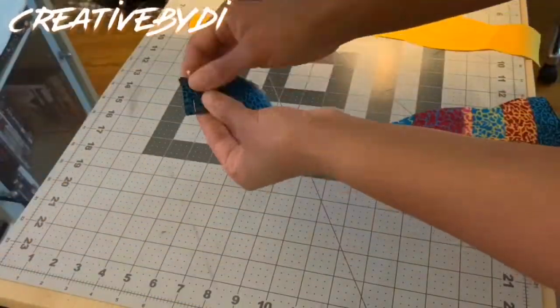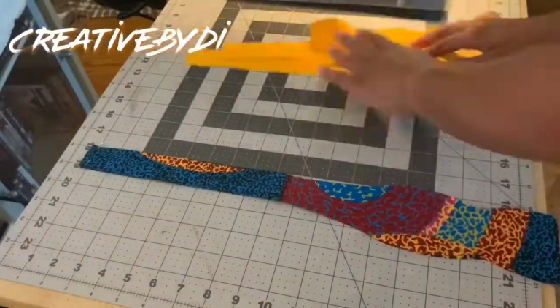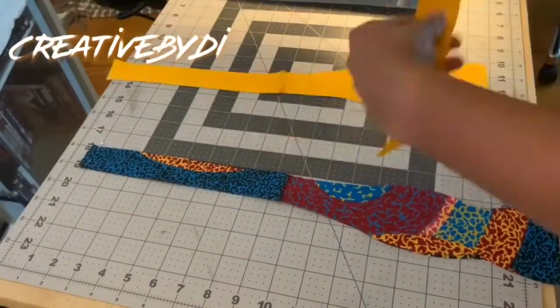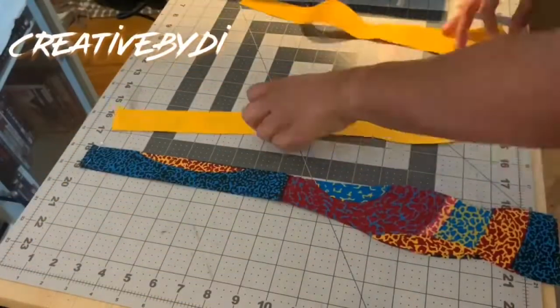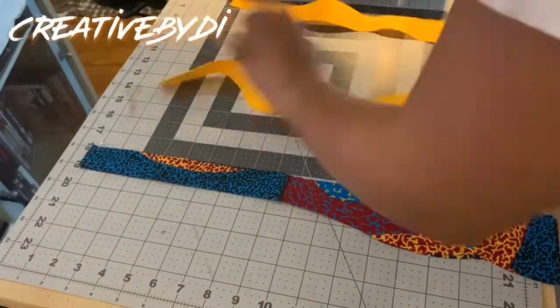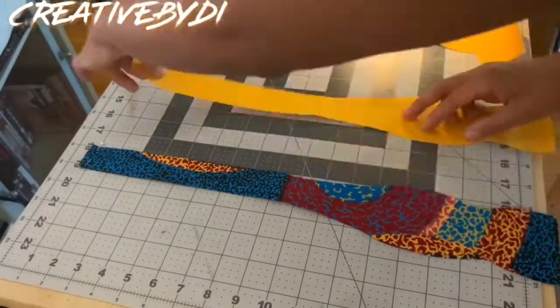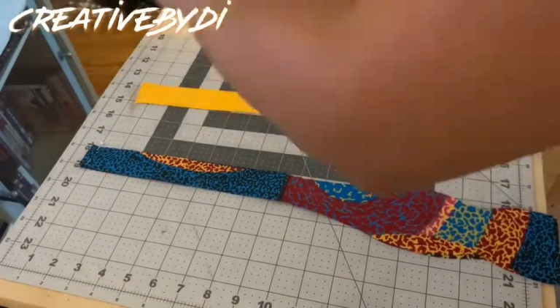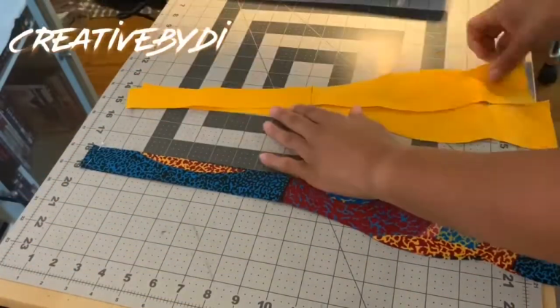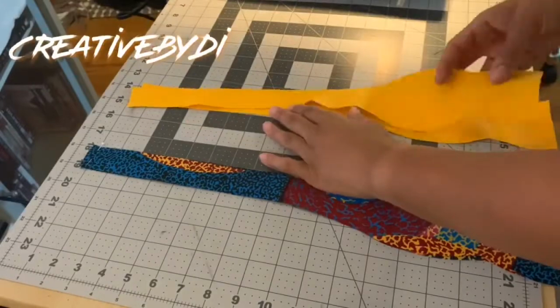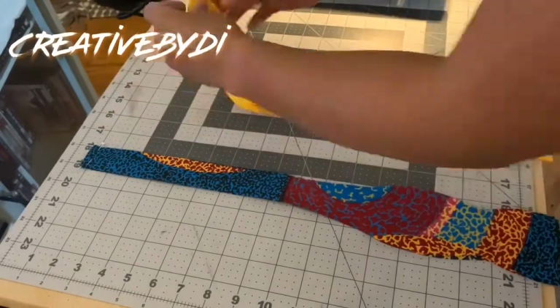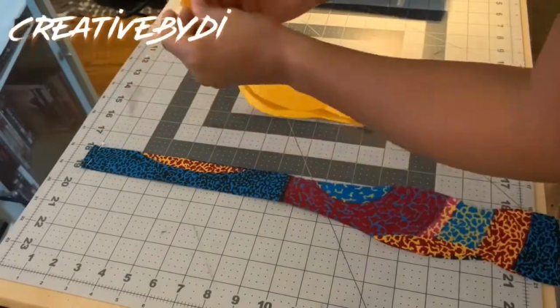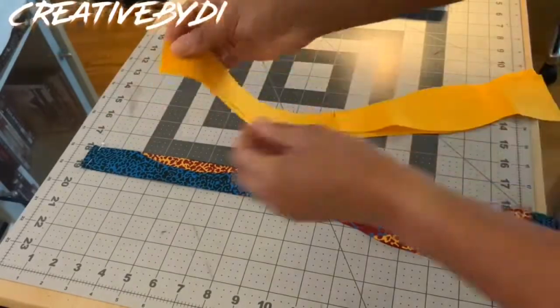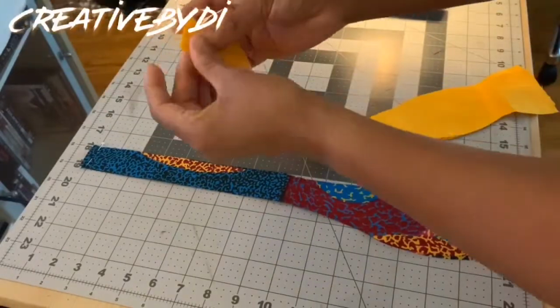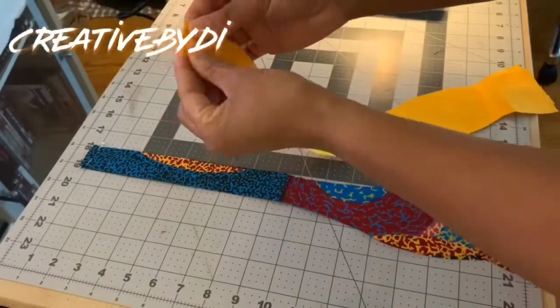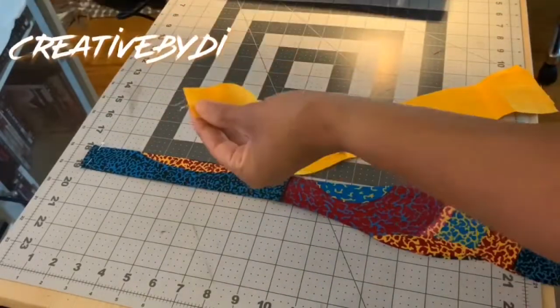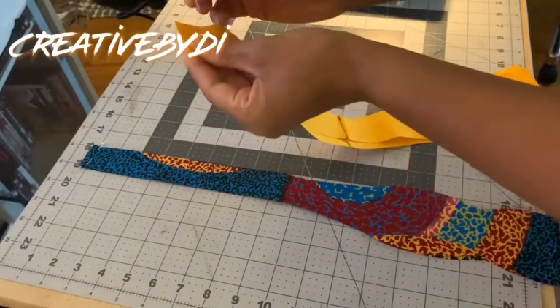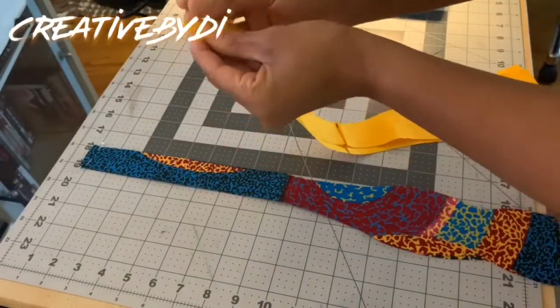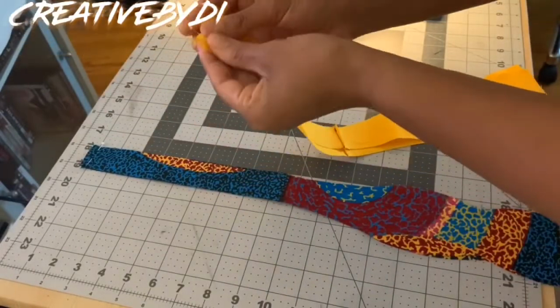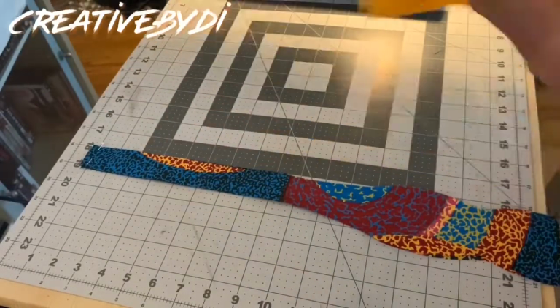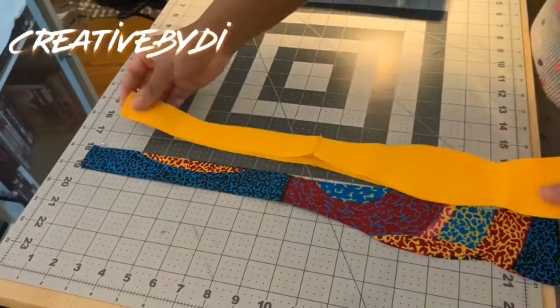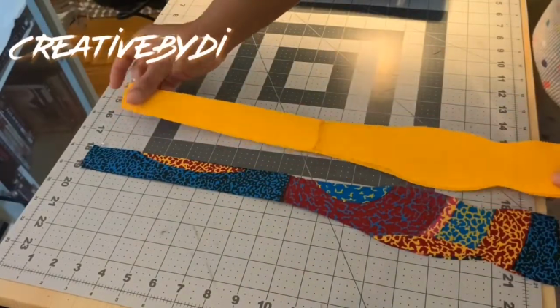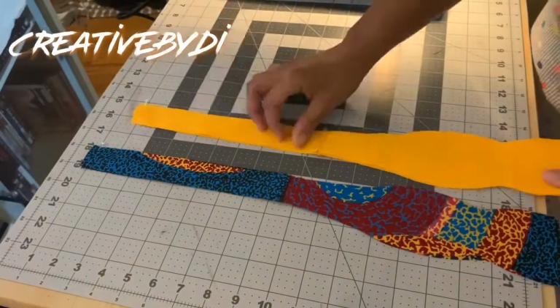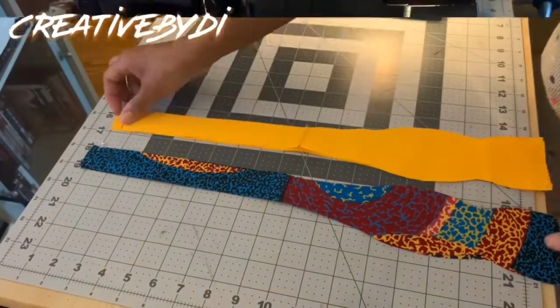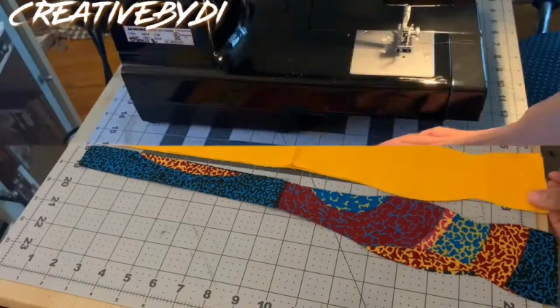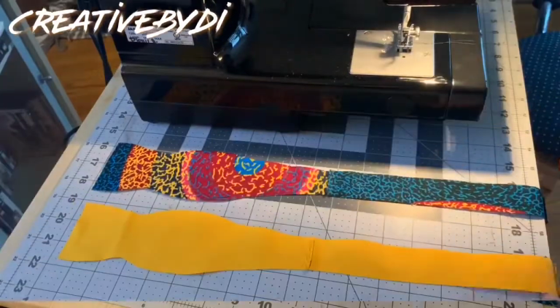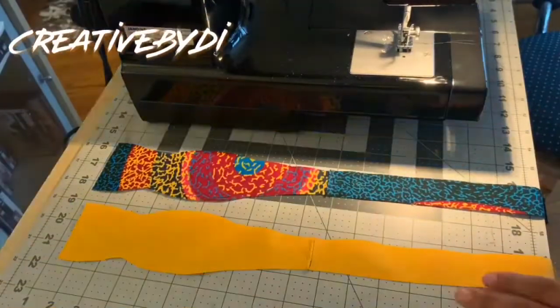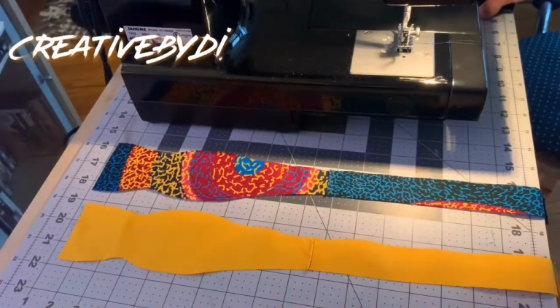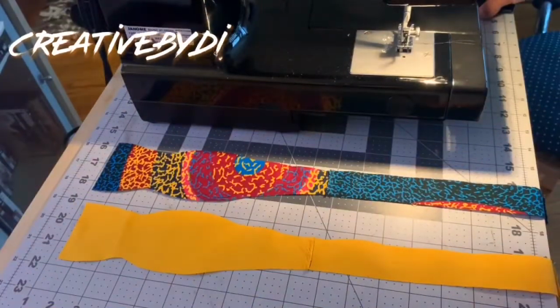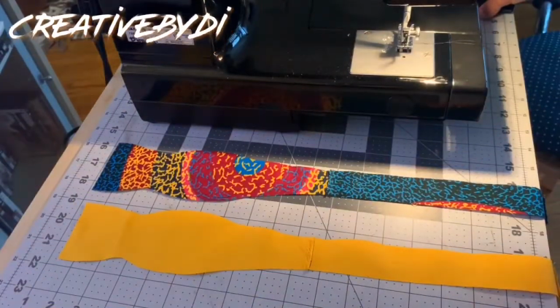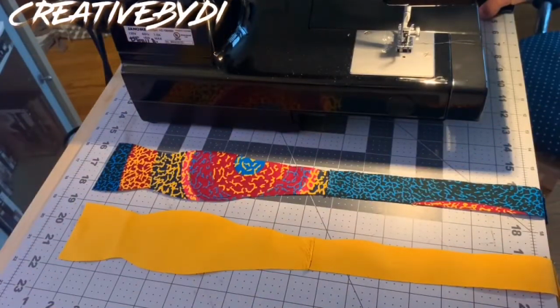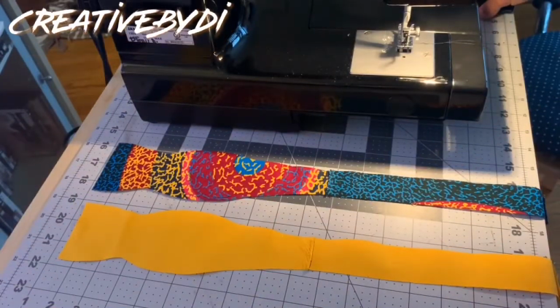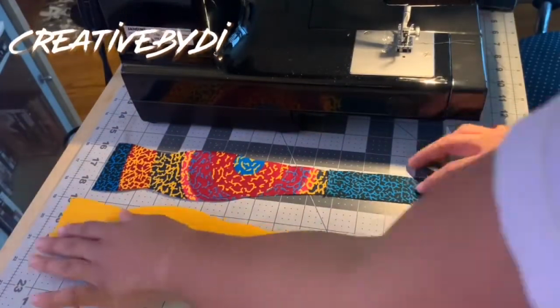Being that I'm working with scraps, I had to go back and sew the other ends to the fabrics, creating the long piece of the bowtie.